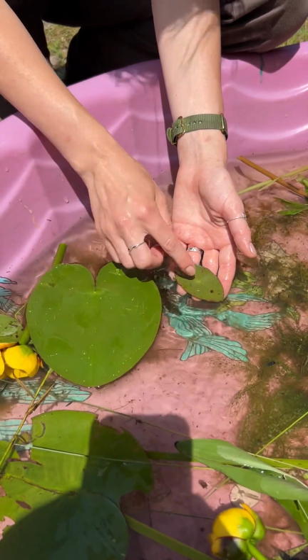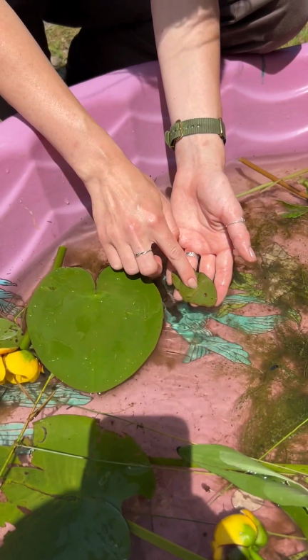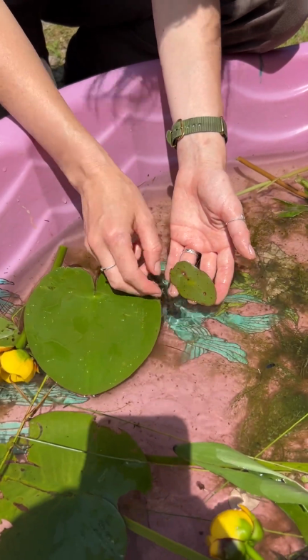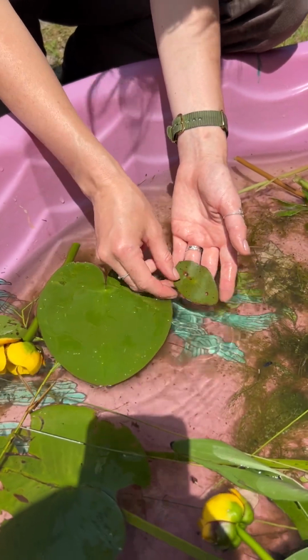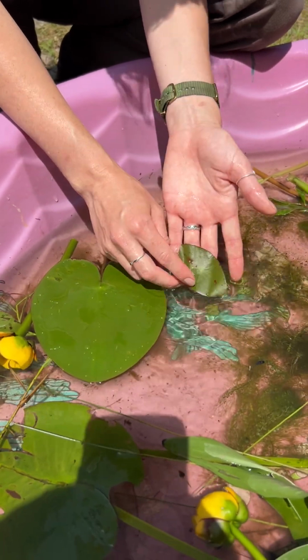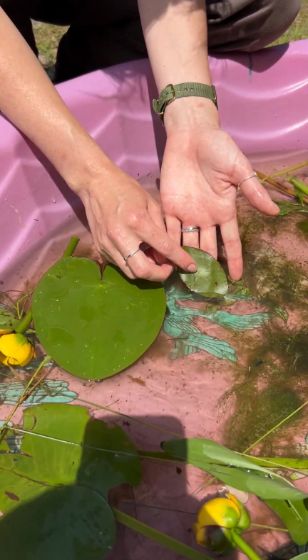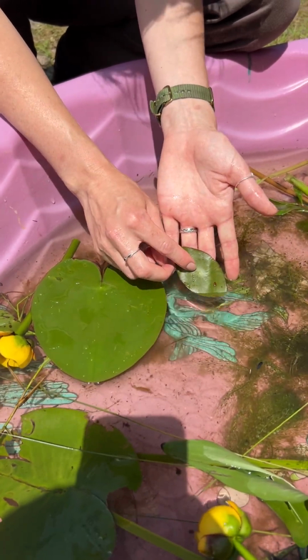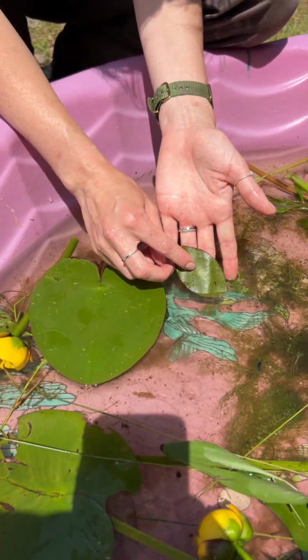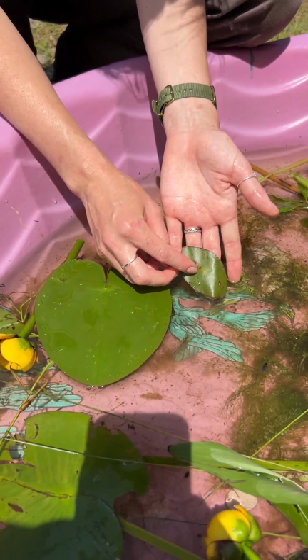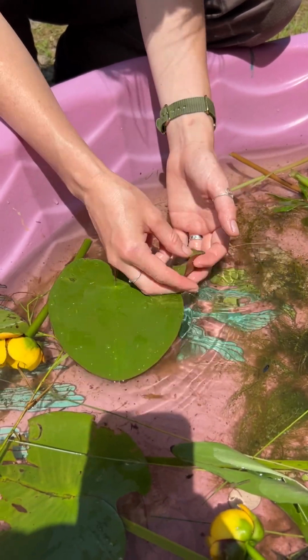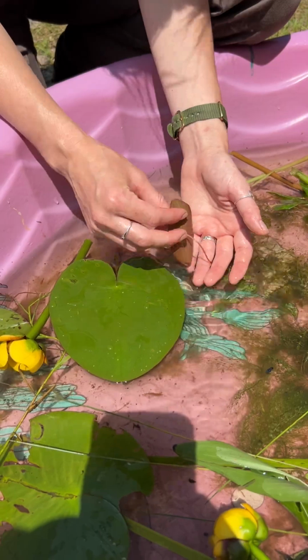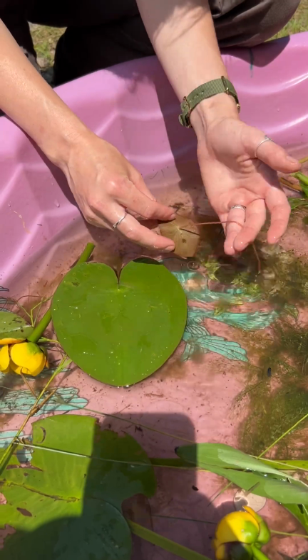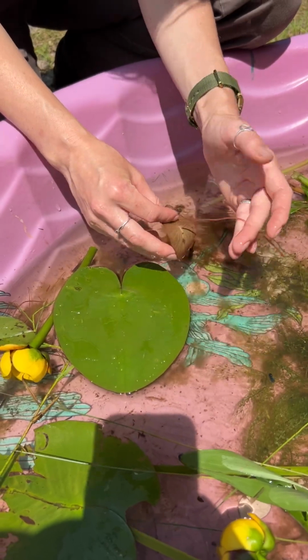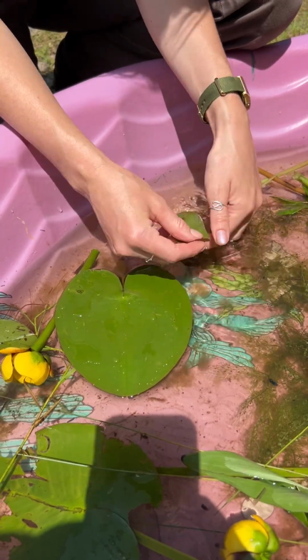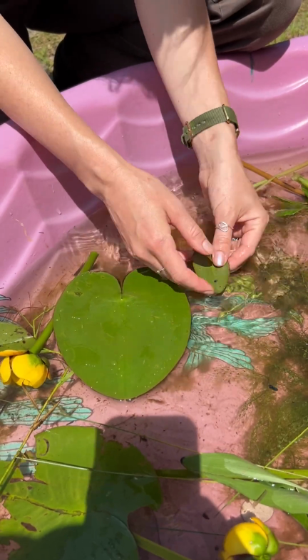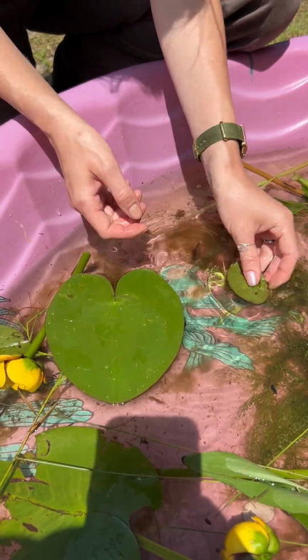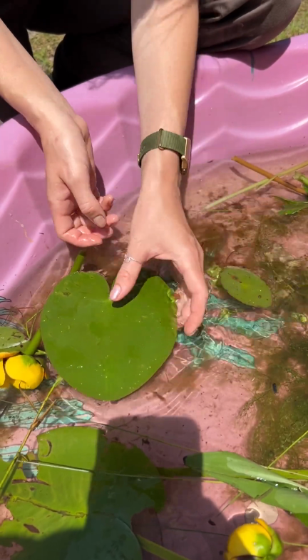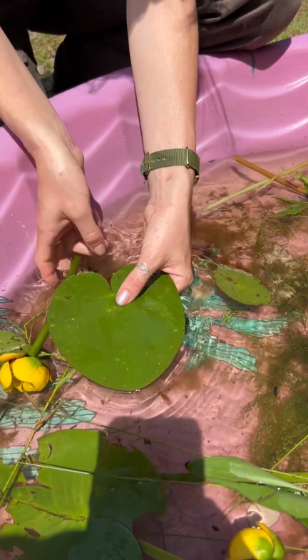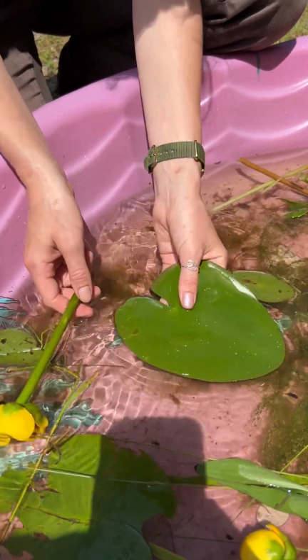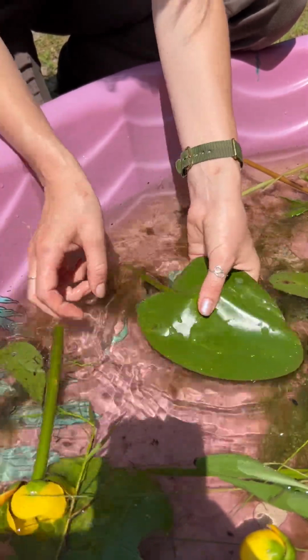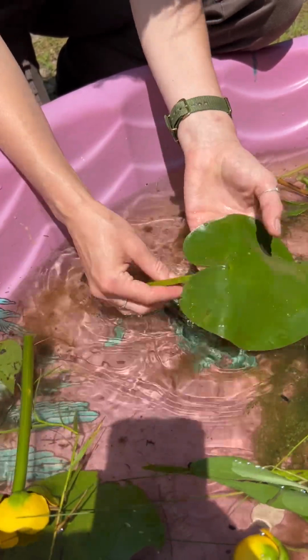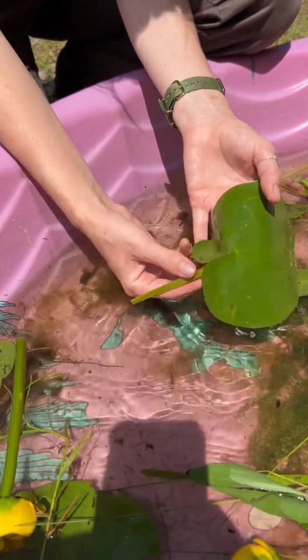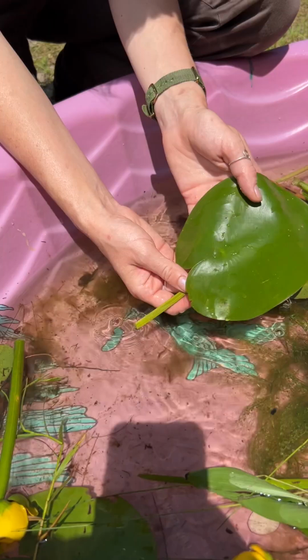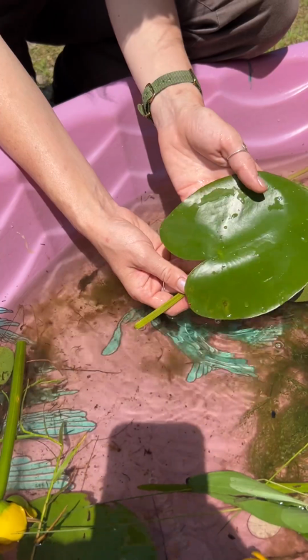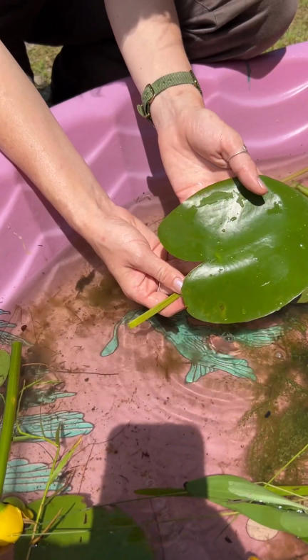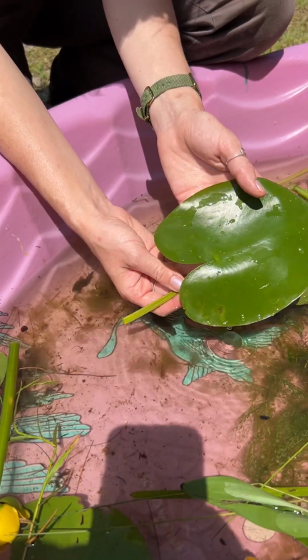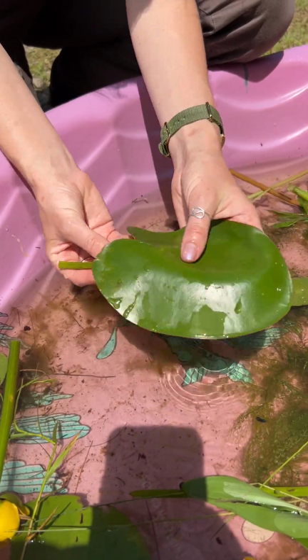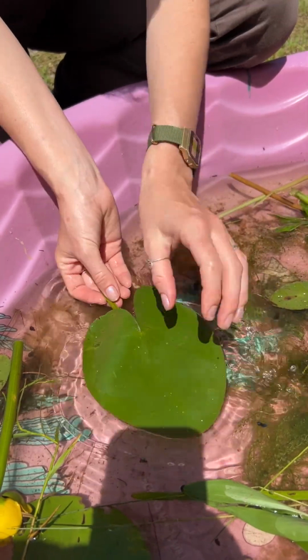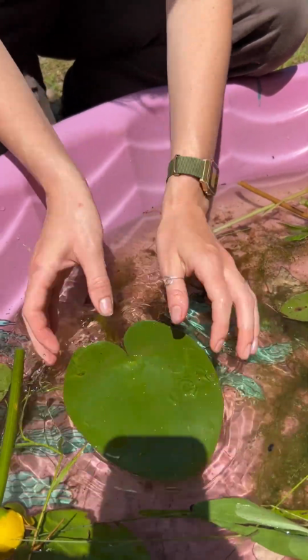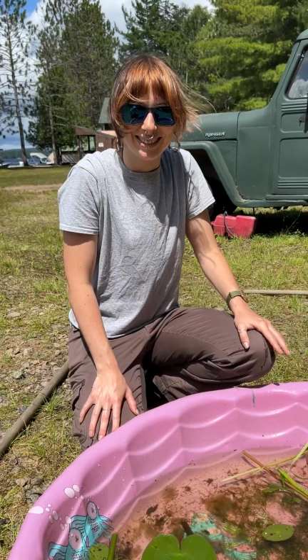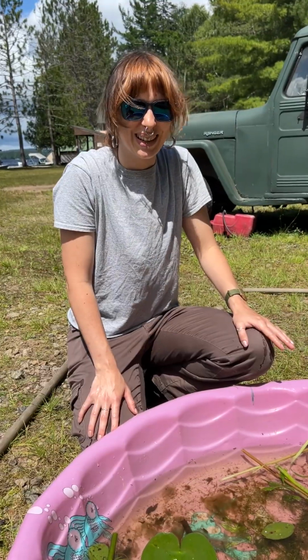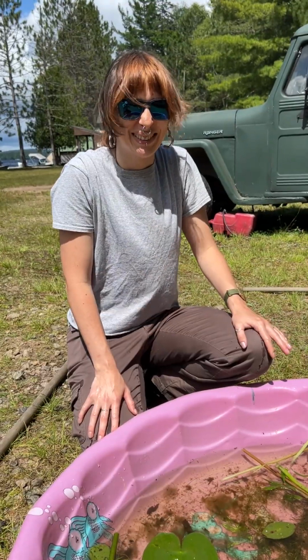The water shield, you can kind of see the central point where the stem connects. And the yellow pond lily, the stem meets at the base of these lobes here. Some aquatic plants for you.